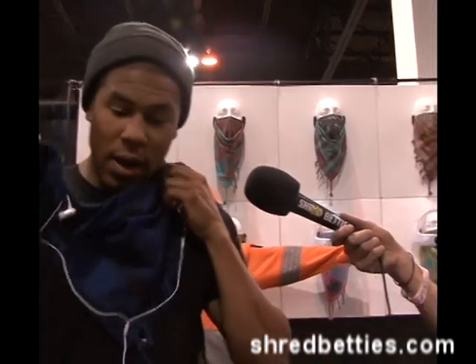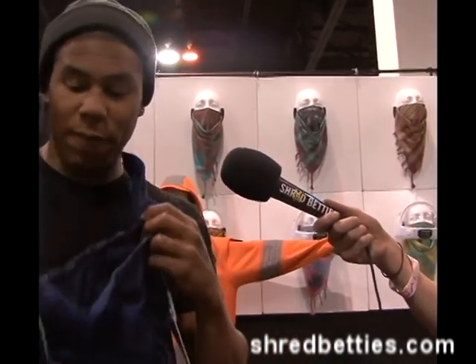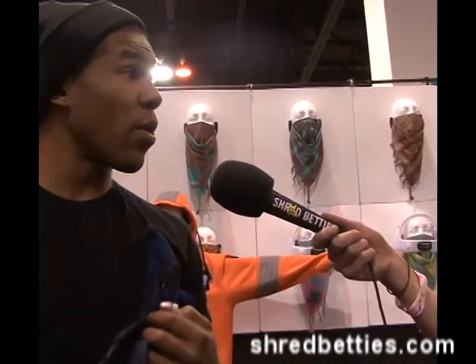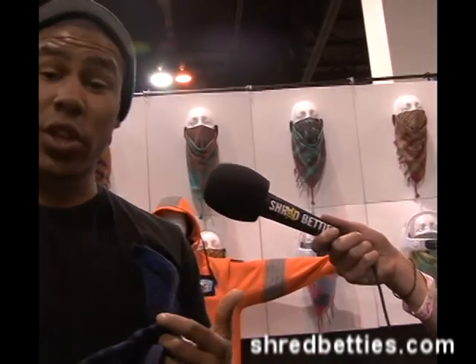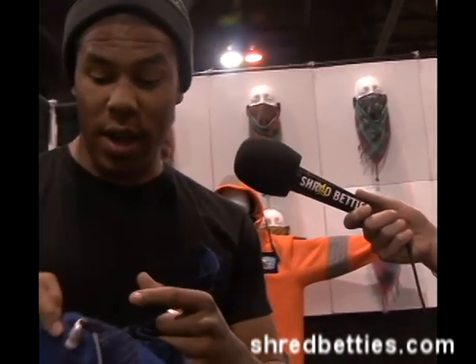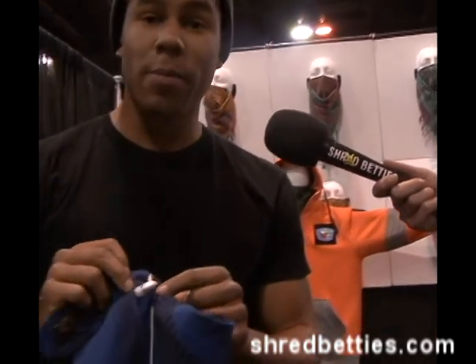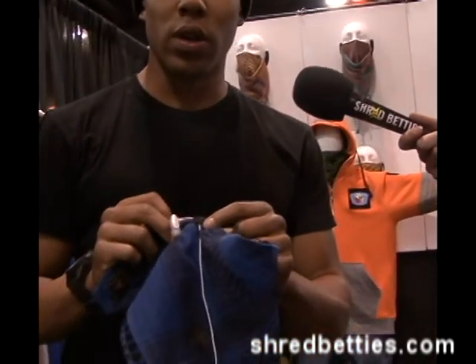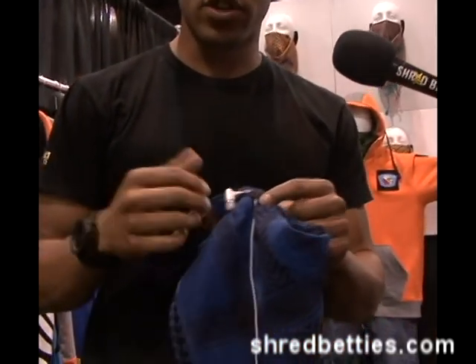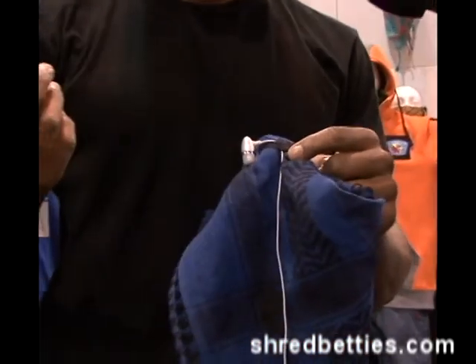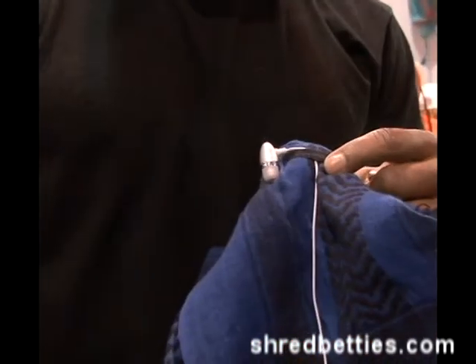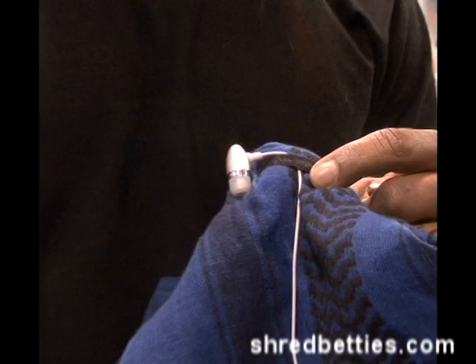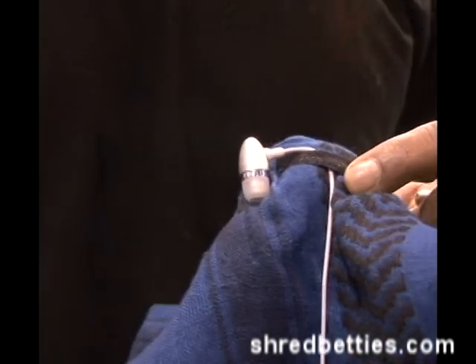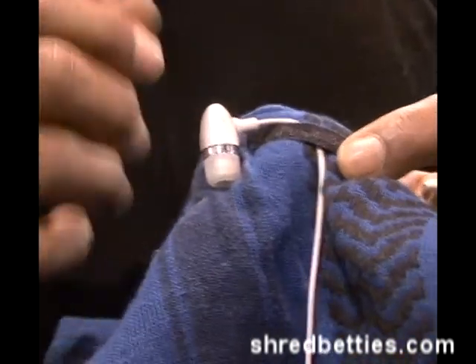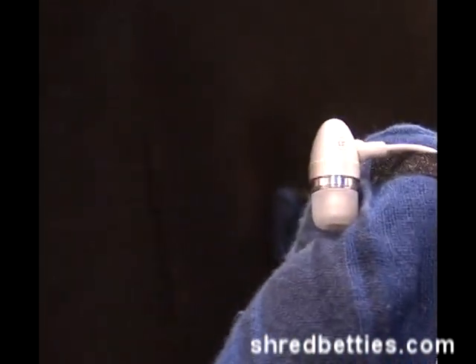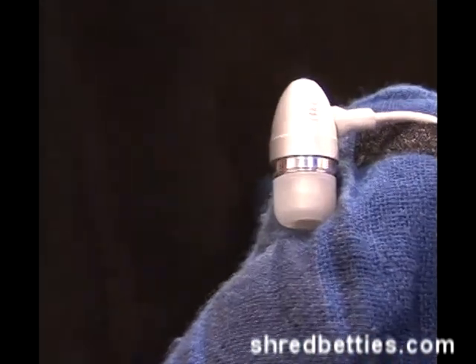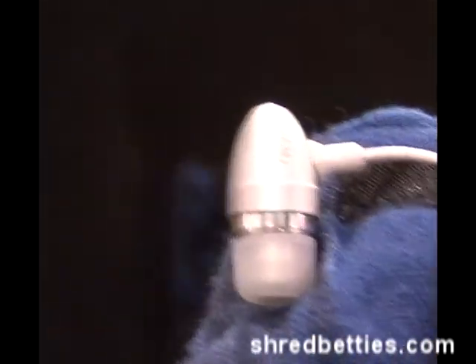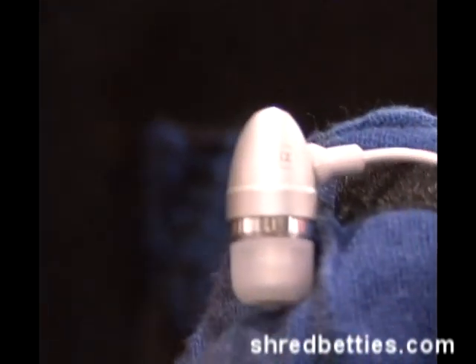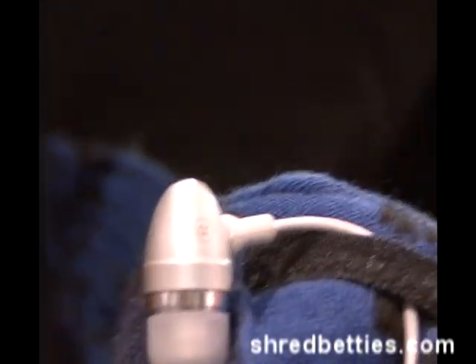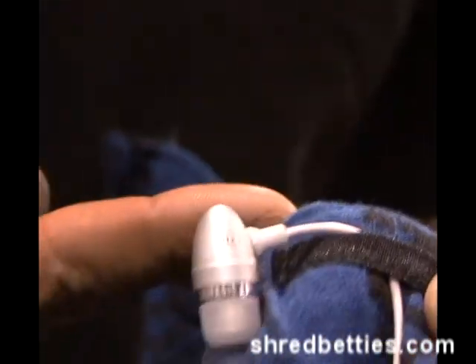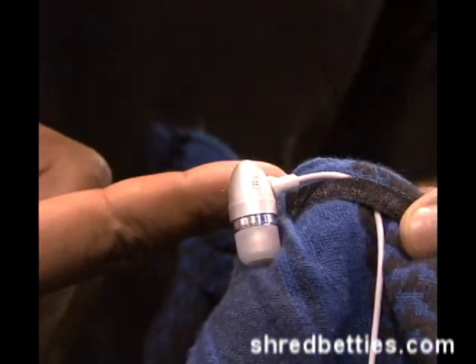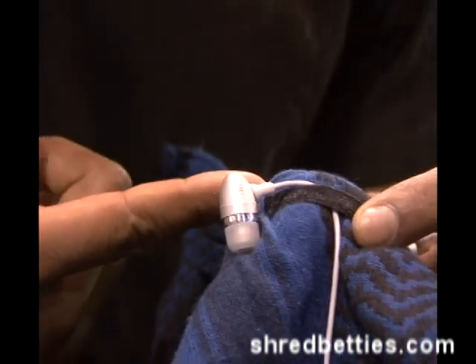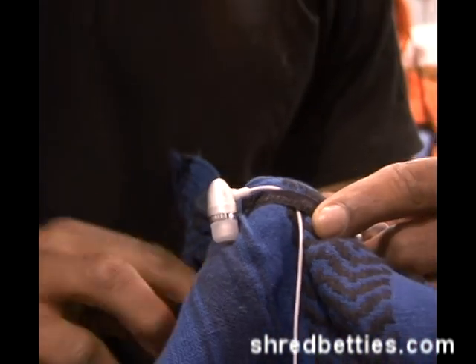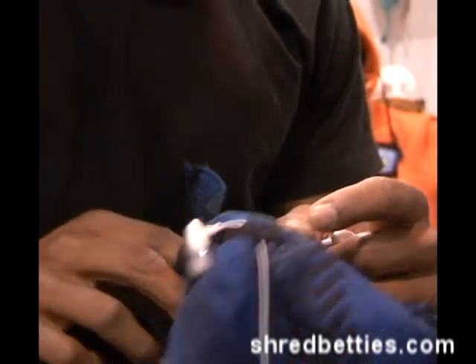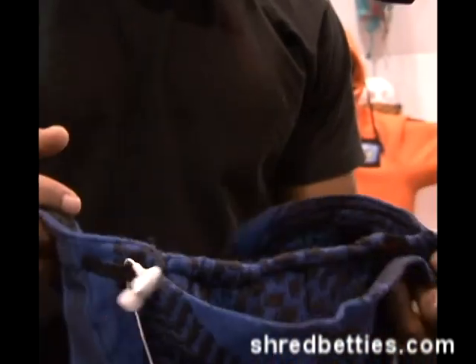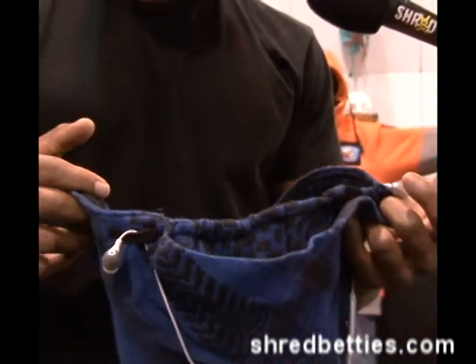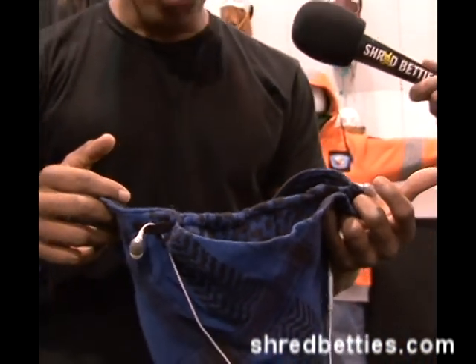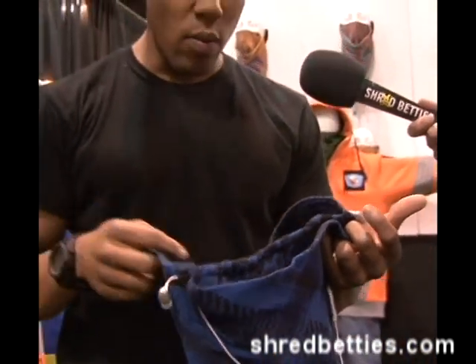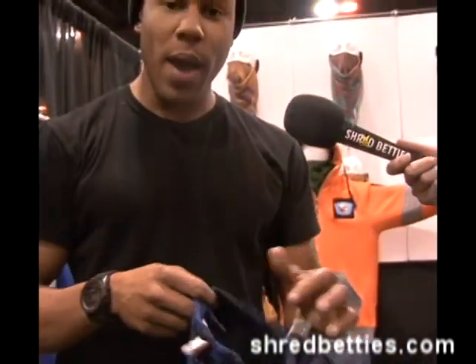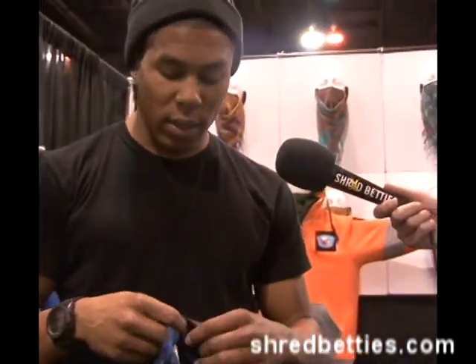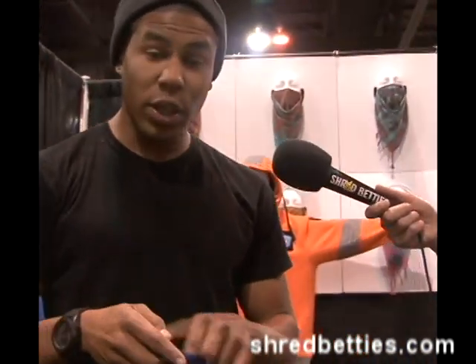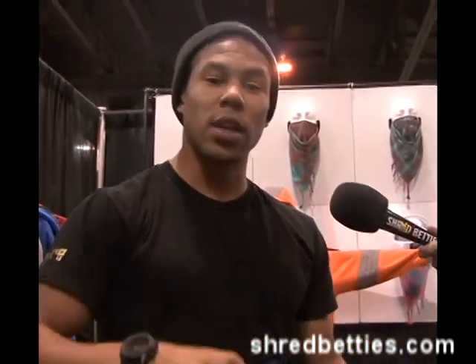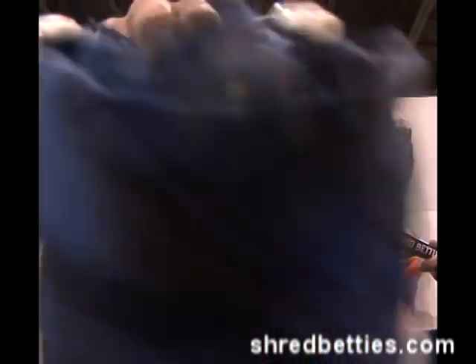Another cool feature that we've added this year is the earbud holder. A lot of us are rocking tunes these days, and so when you pull the mask down, your earbuds don't get lost in your jacket — it stays right there. So that's it, over and out, Ultimate Warrior Mask, check it.